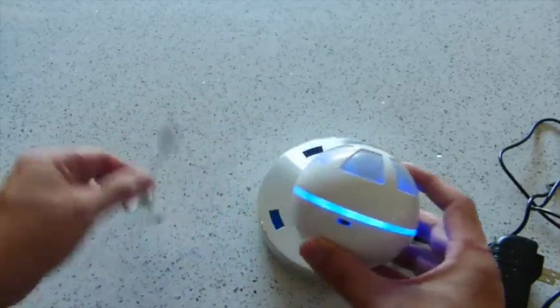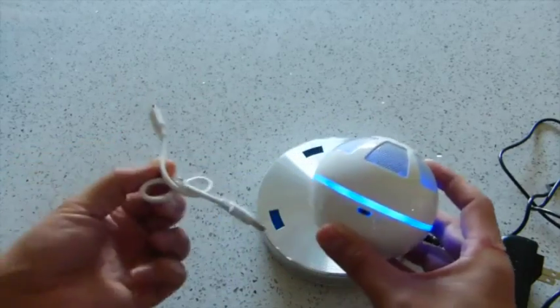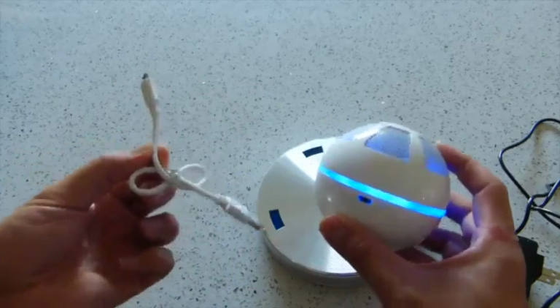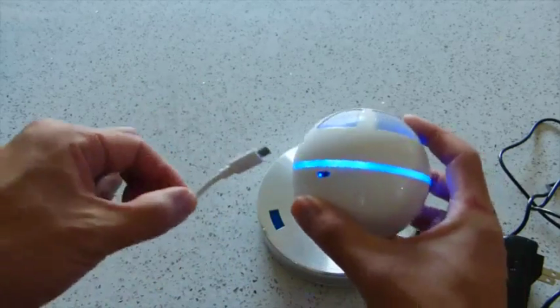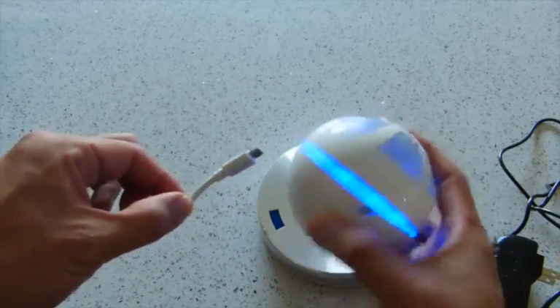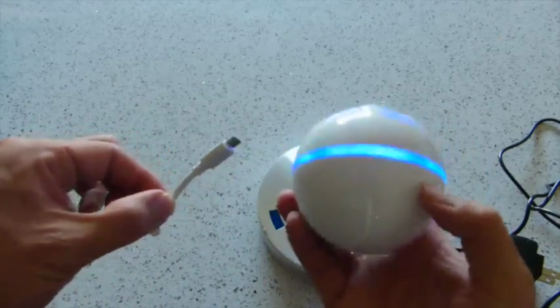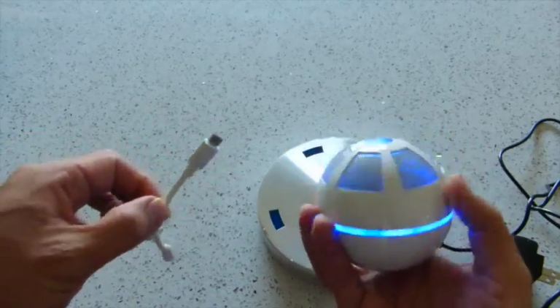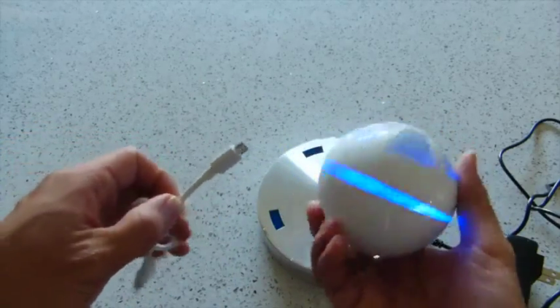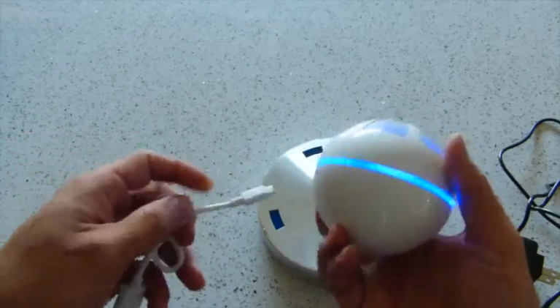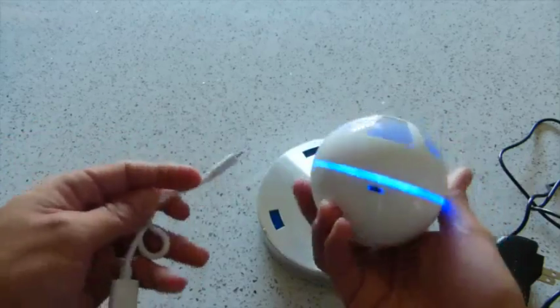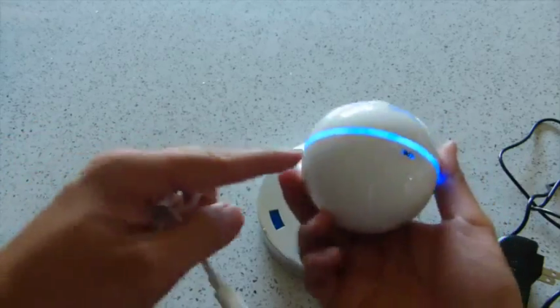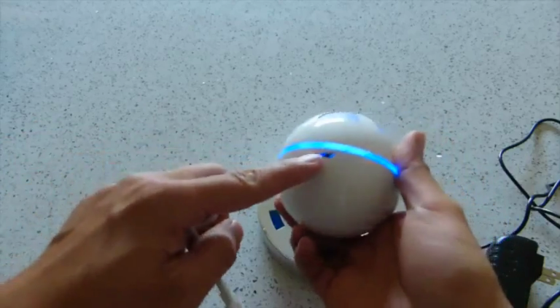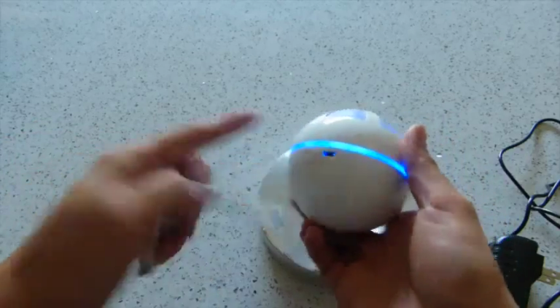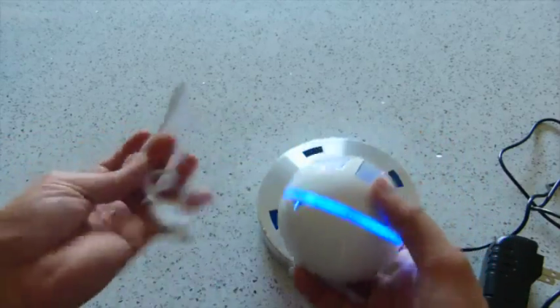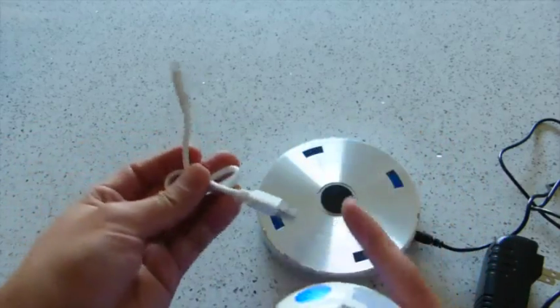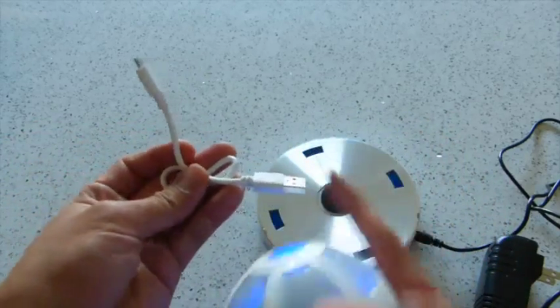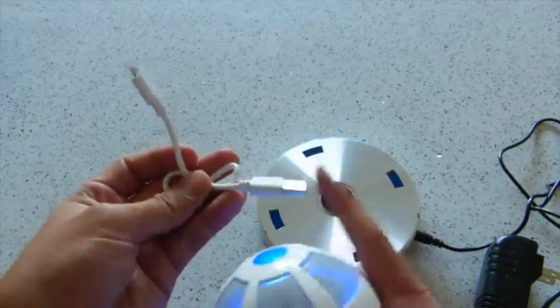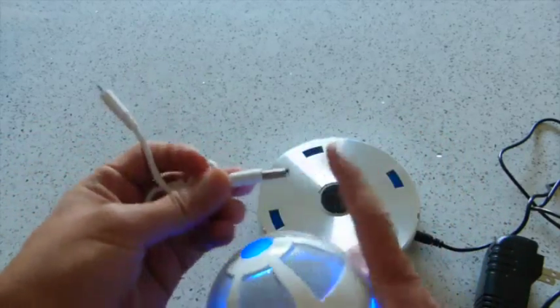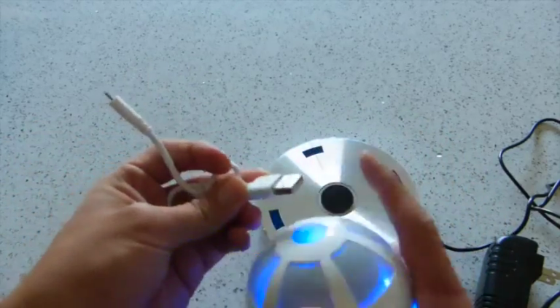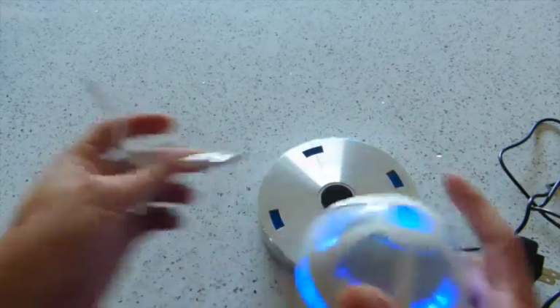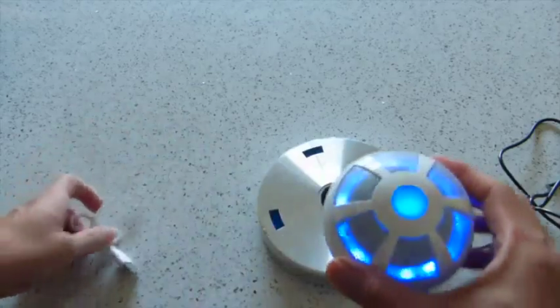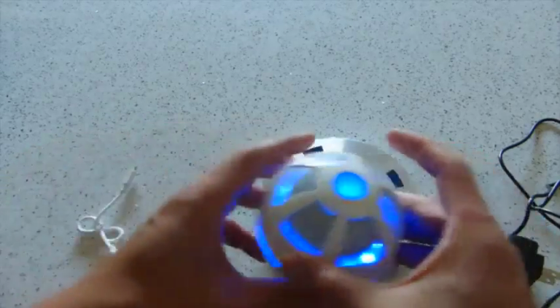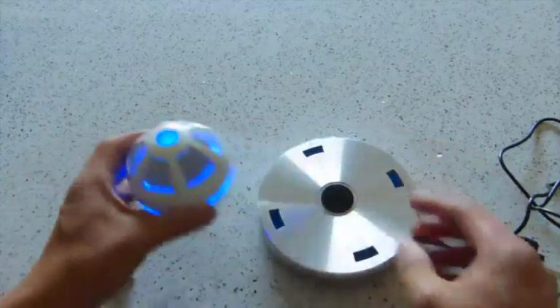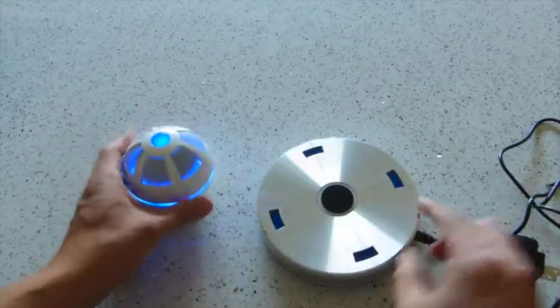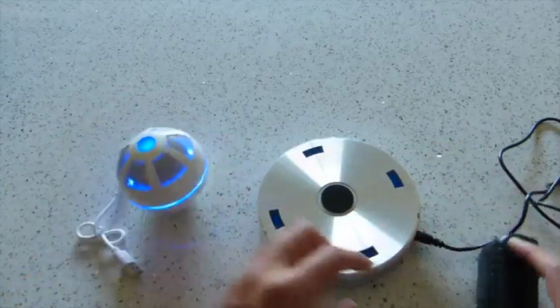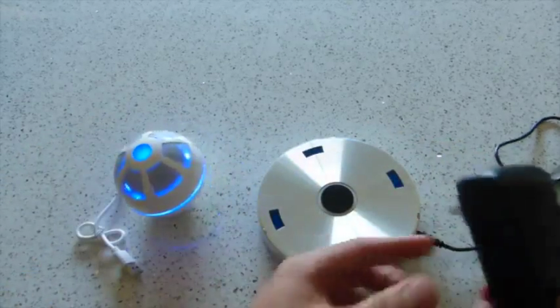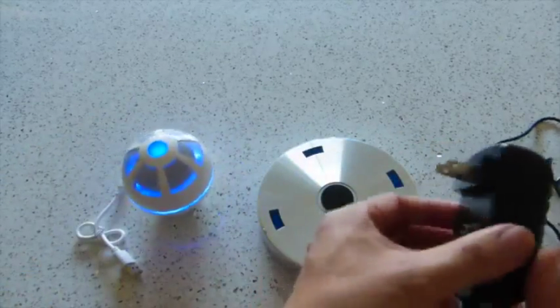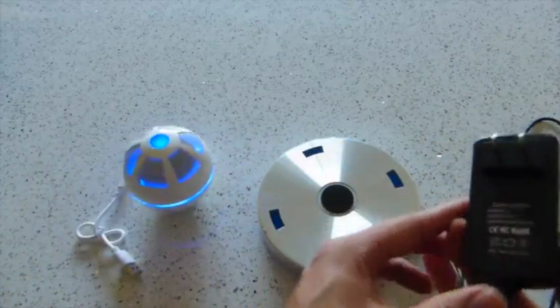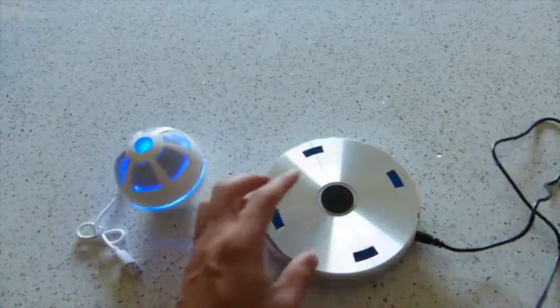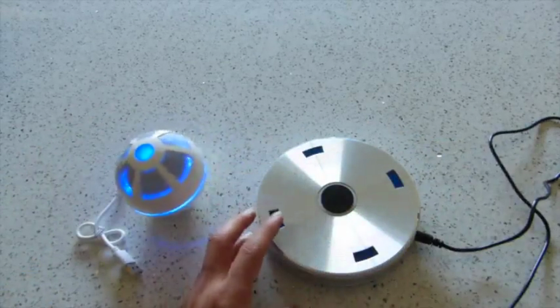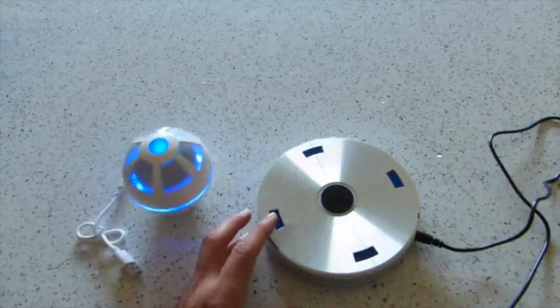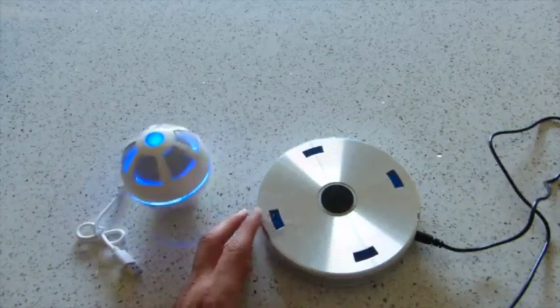It also comes with a micro USB charger, which you'll just plug in and charge into this slot. You can plug this into your laptop or any USB port. It's also got an AC adapter which you plug into any wall plug.